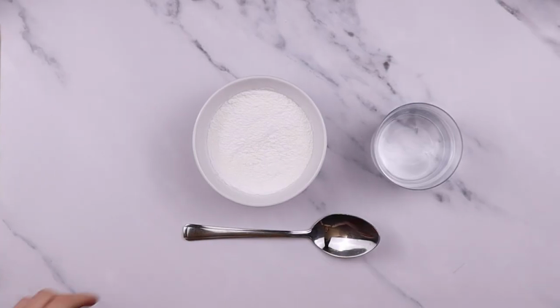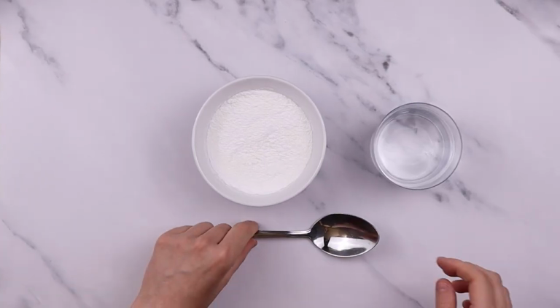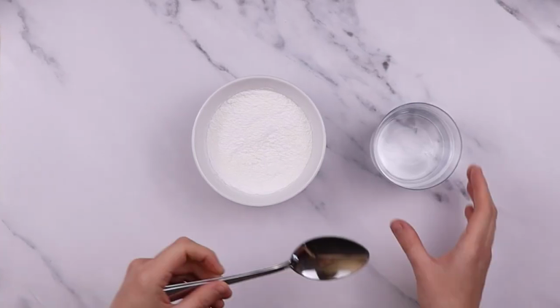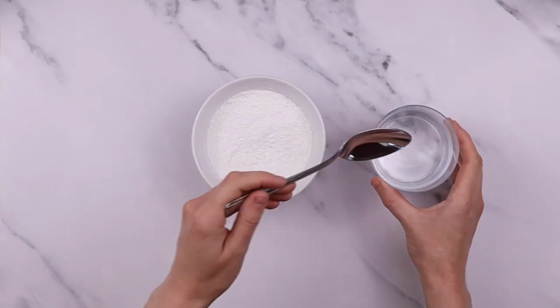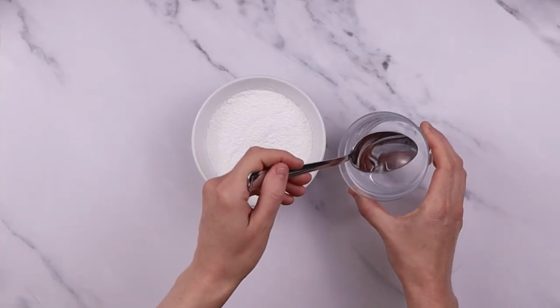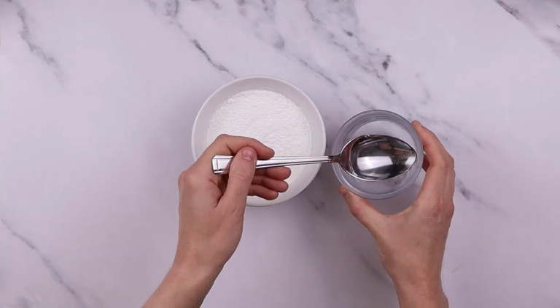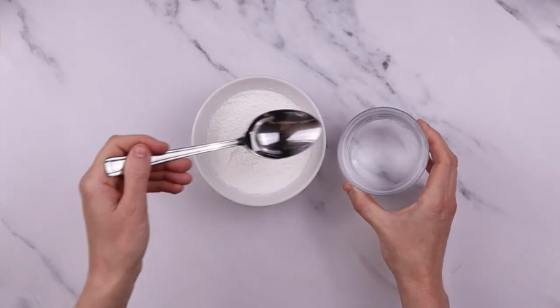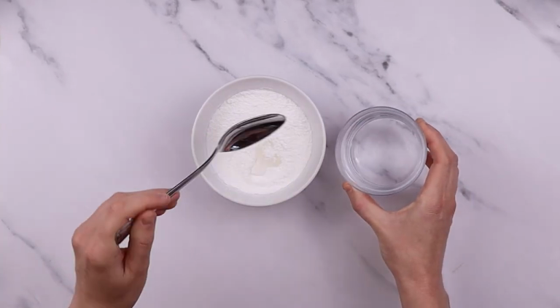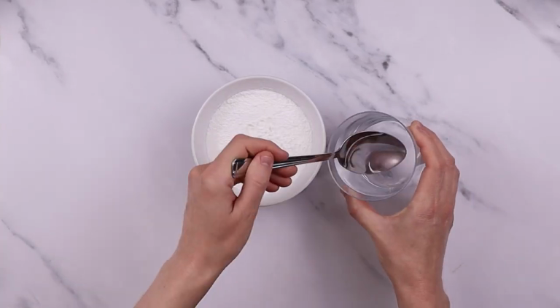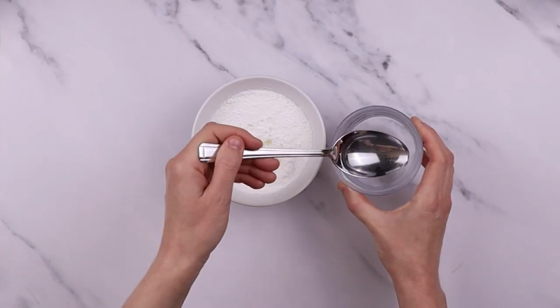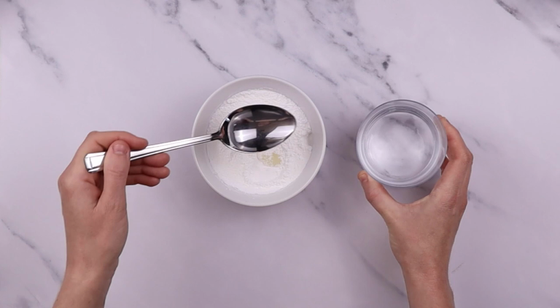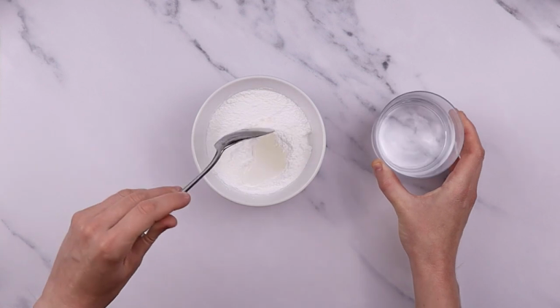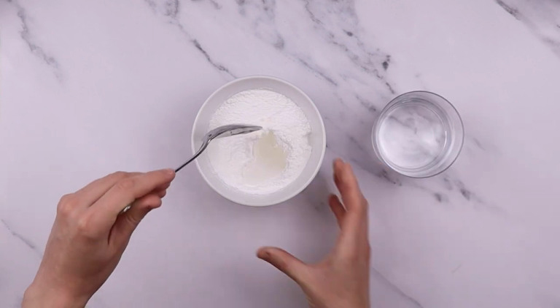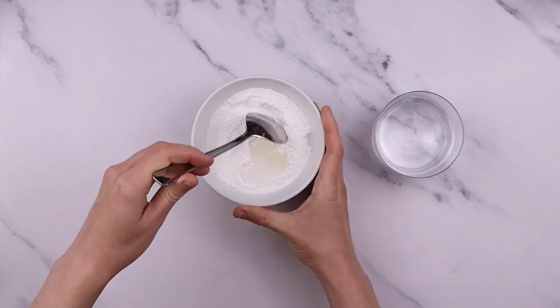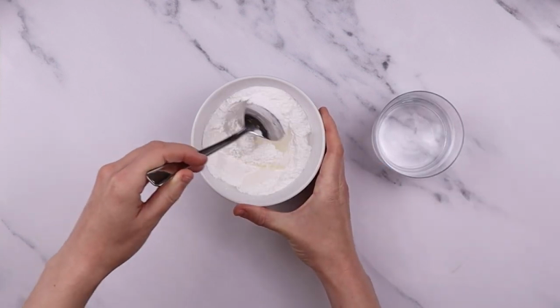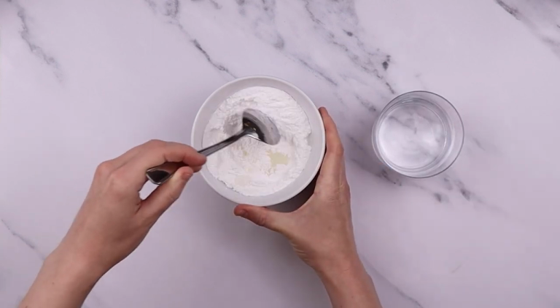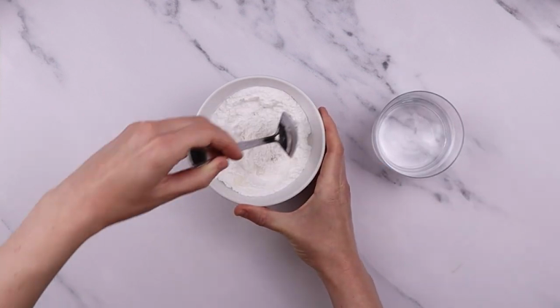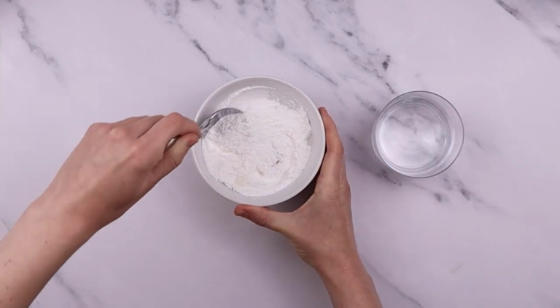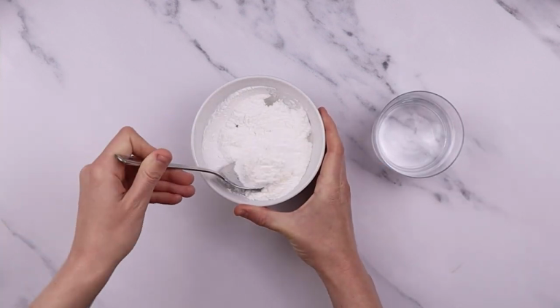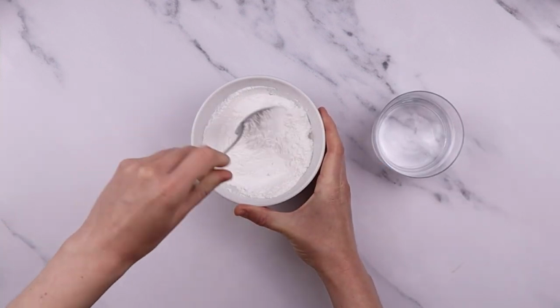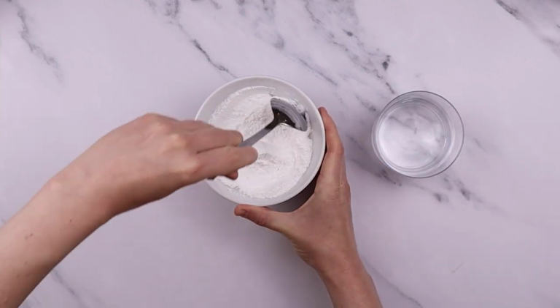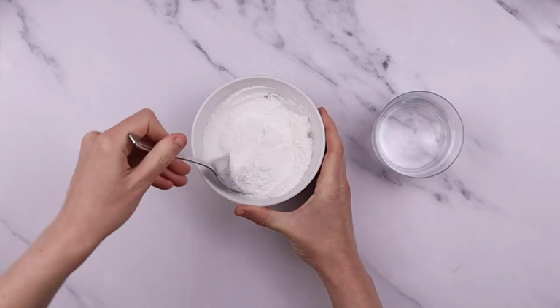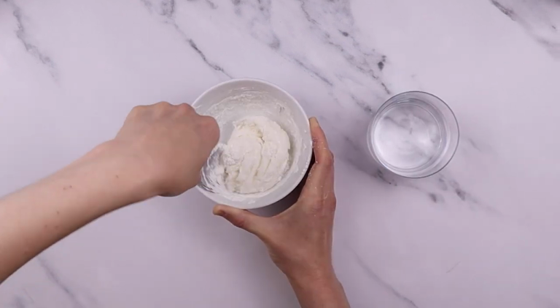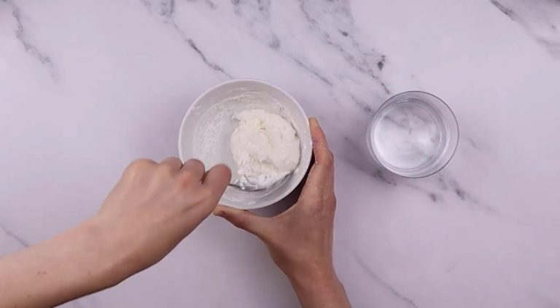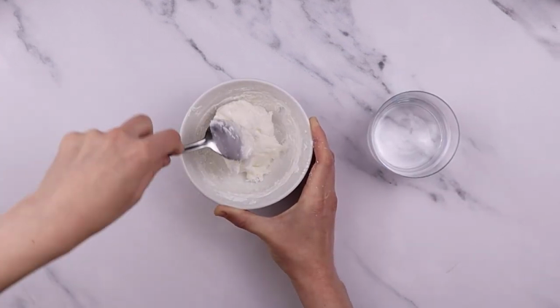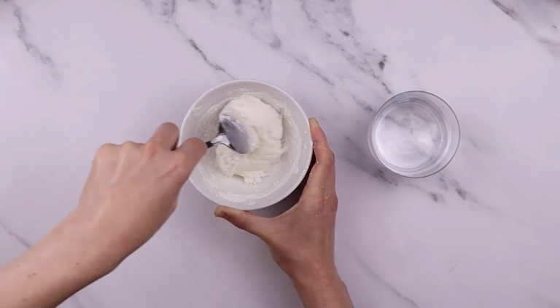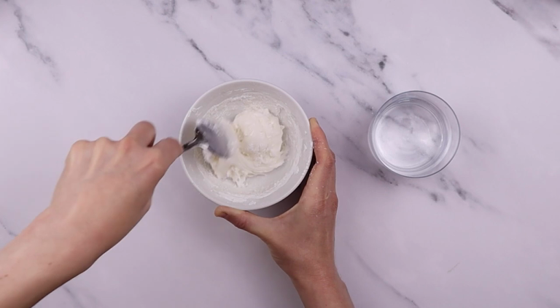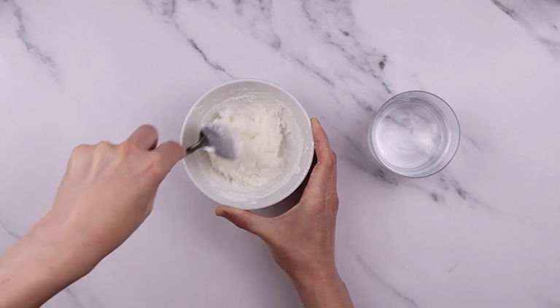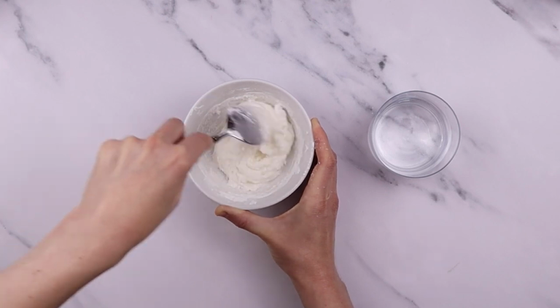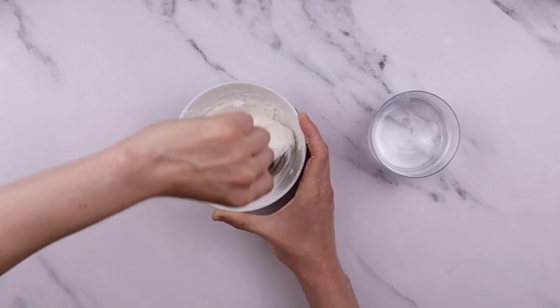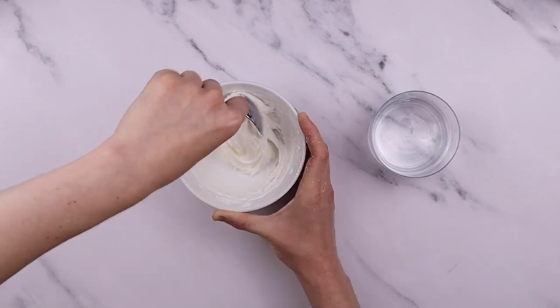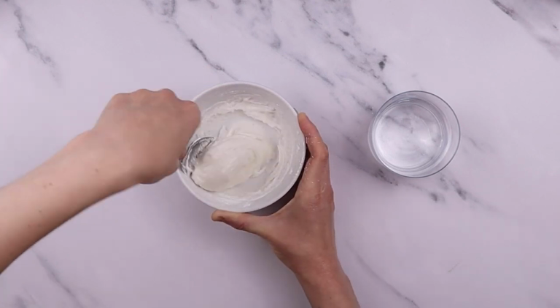First things first, we need to make our icing. Put the icing sugar in a bowl and stir in a couple of spoonfuls of water until the icing is quite thick, like toothpaste.